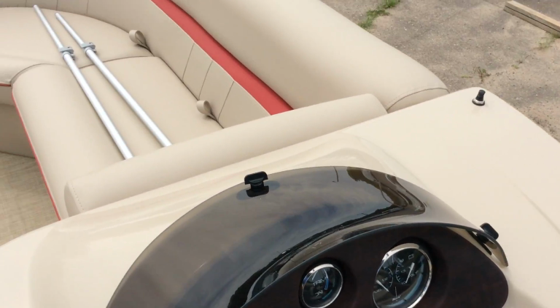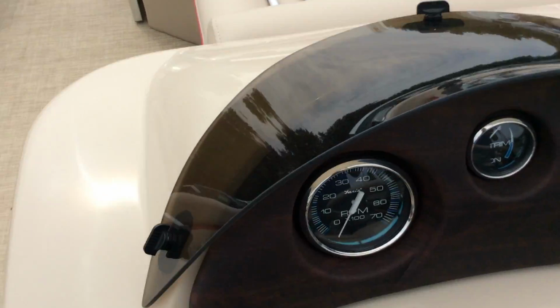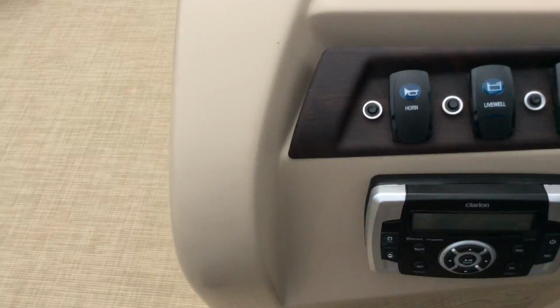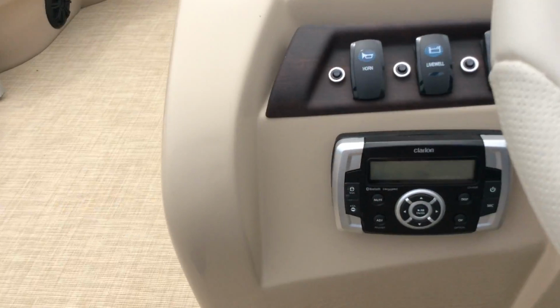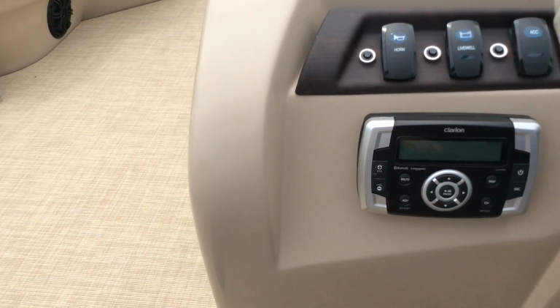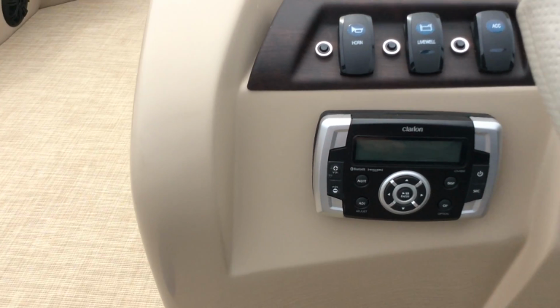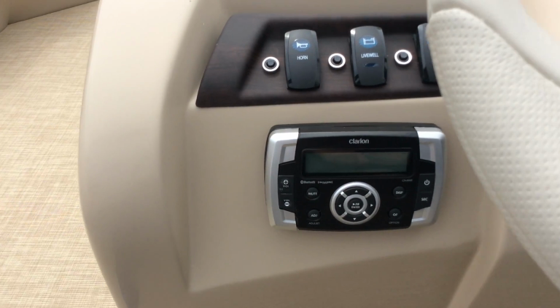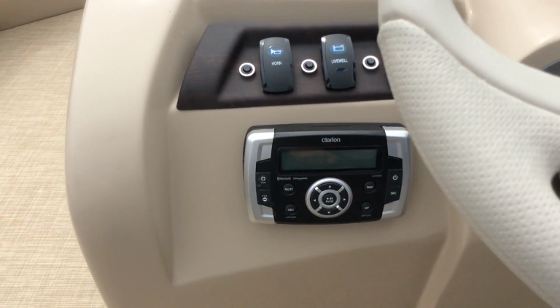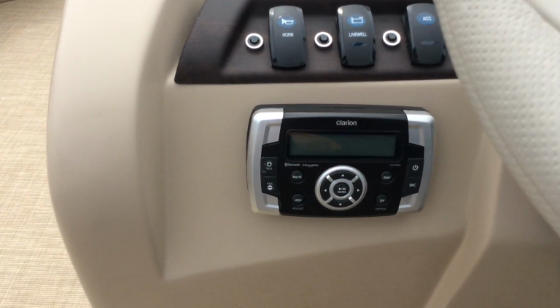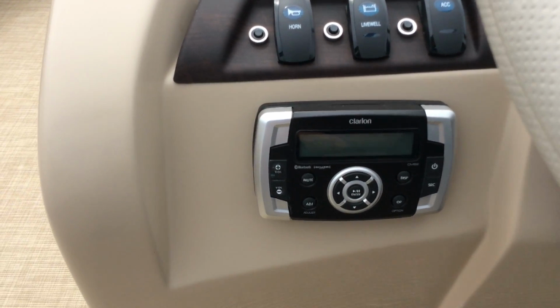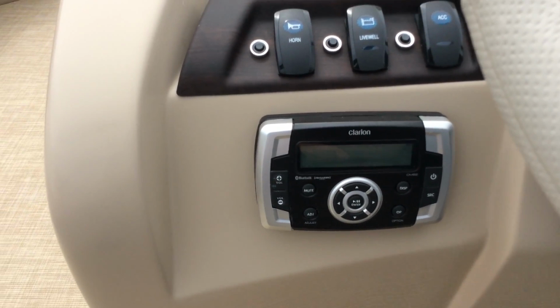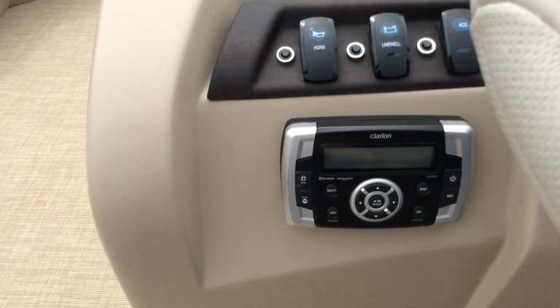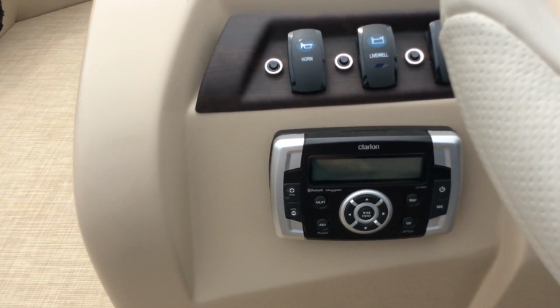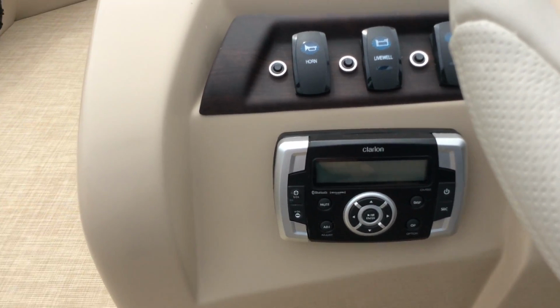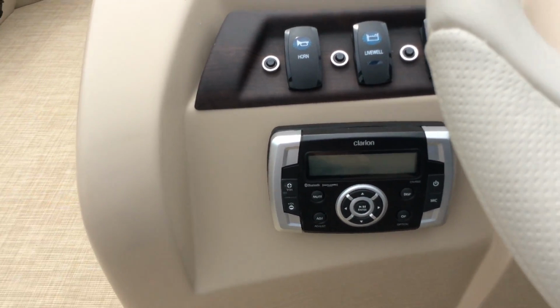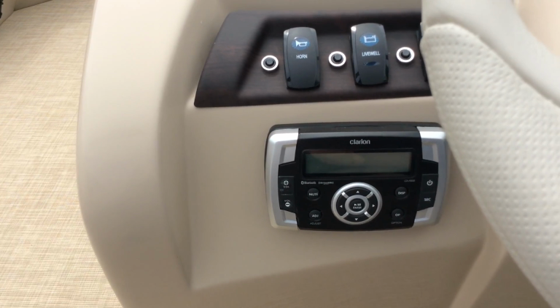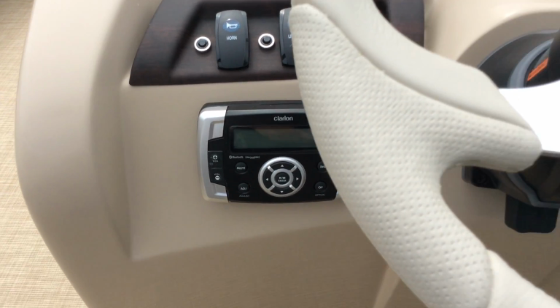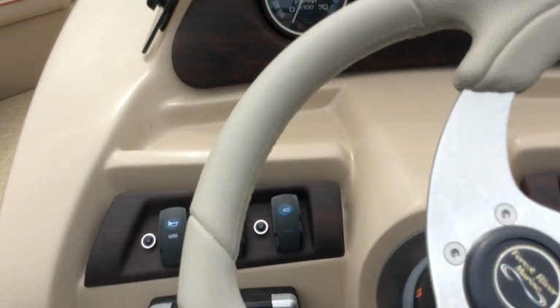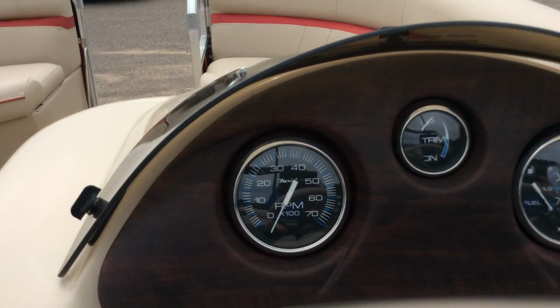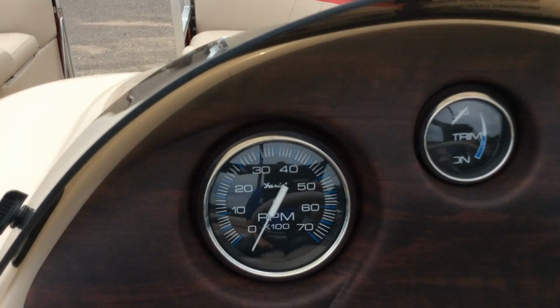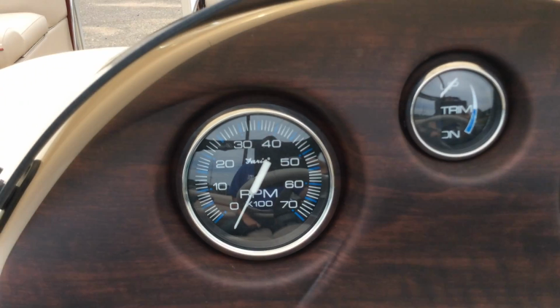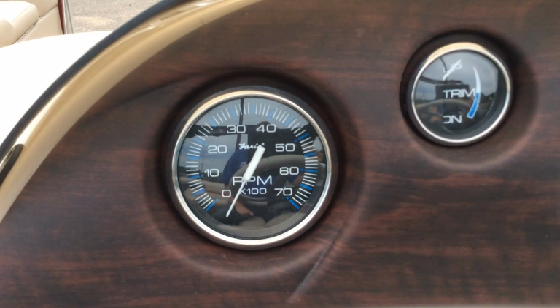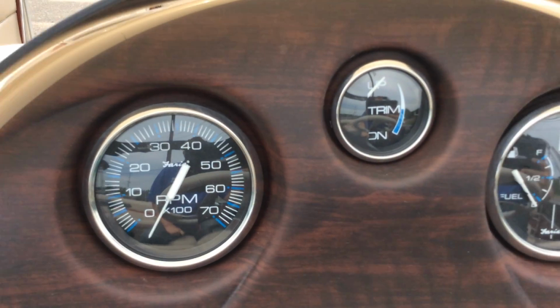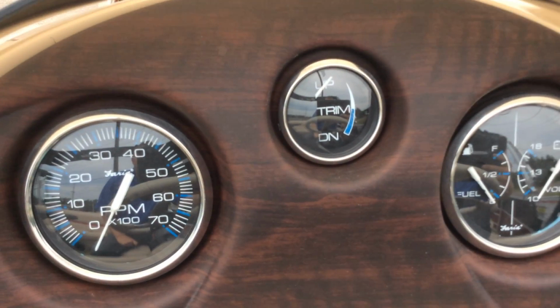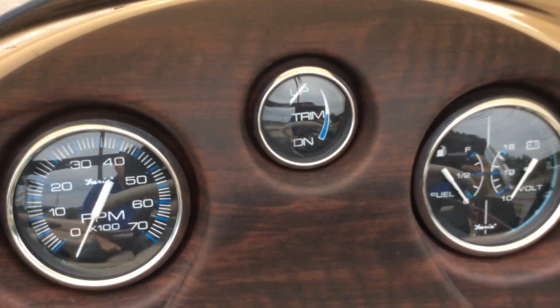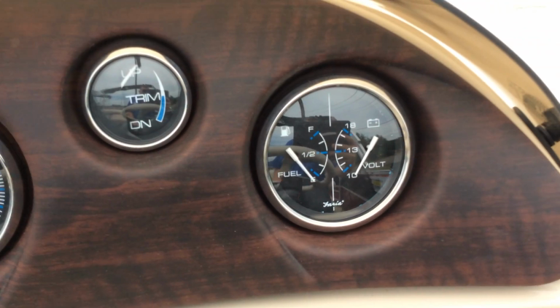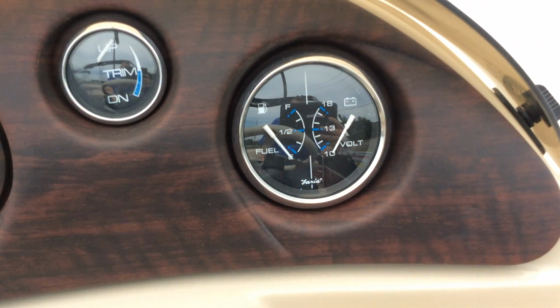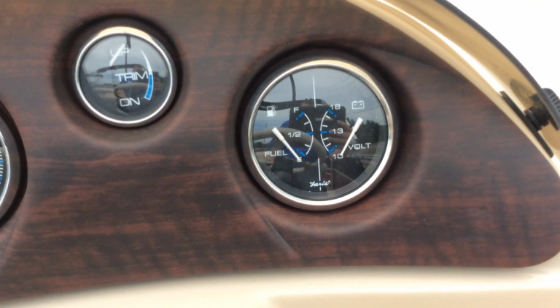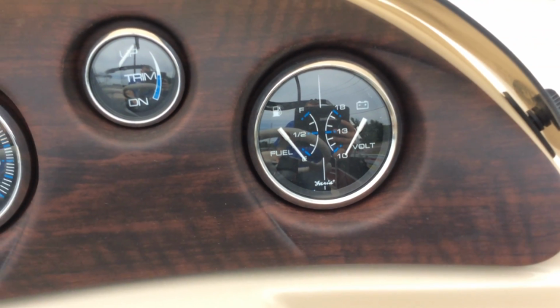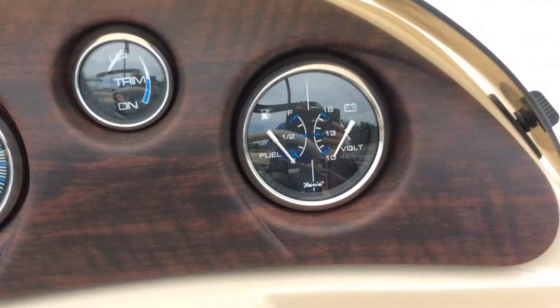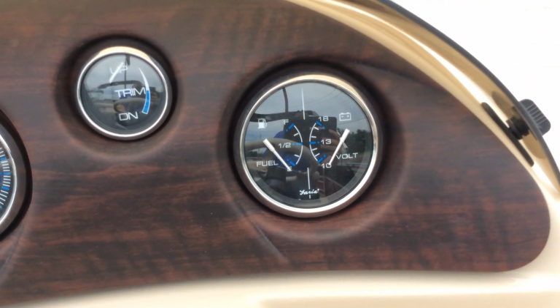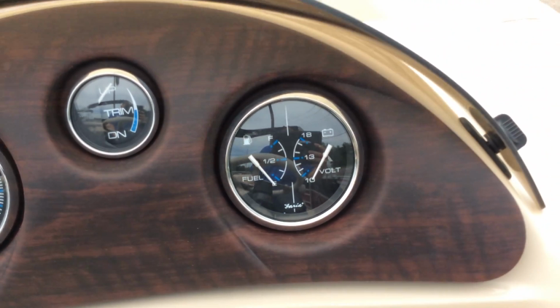This is set up with the Clarion 1 radio which is Bluetooth, and it has four Kicker speakers so it's going to sound great. It also has your tachometer, your trim gauge, and your fuel and volt gauge as well.